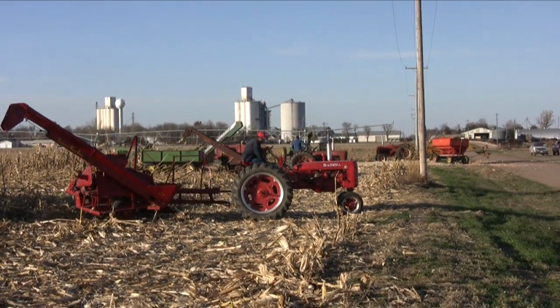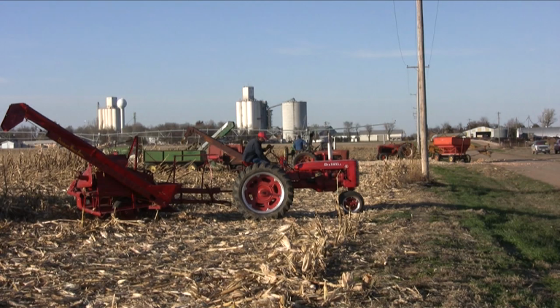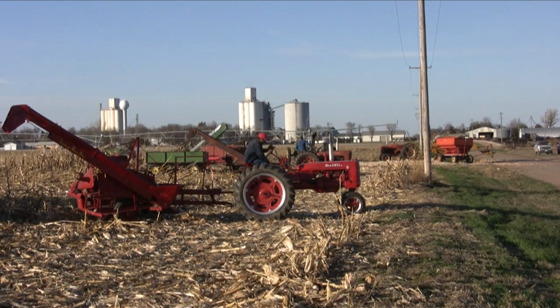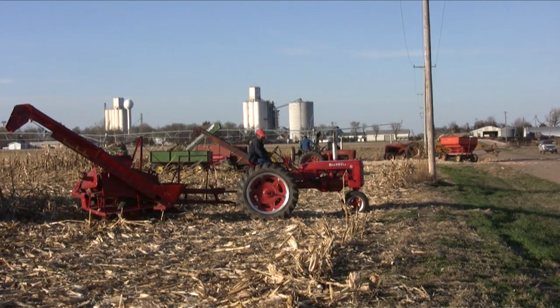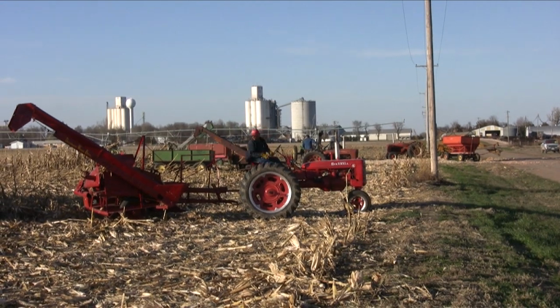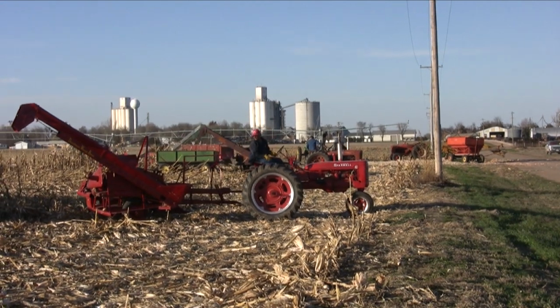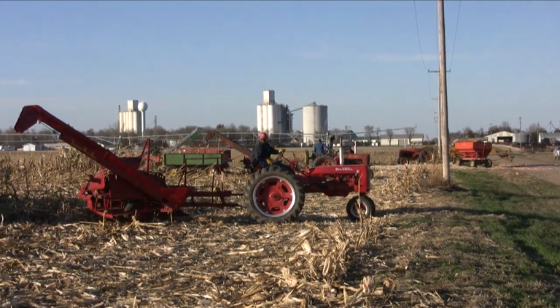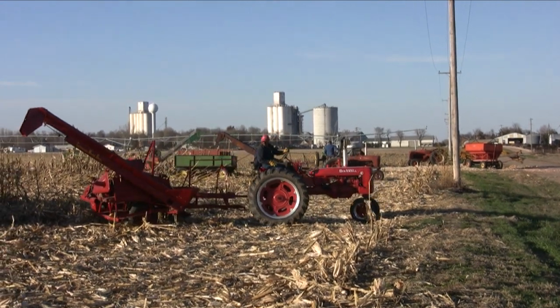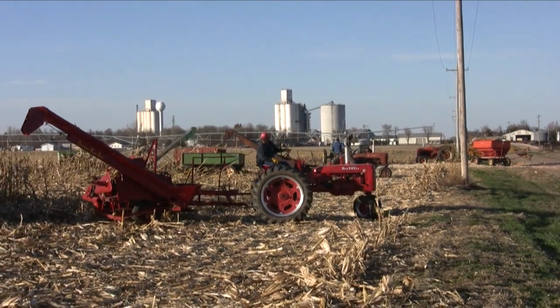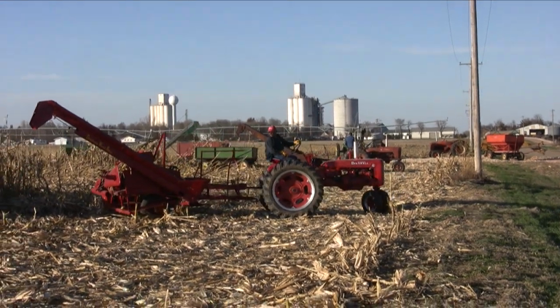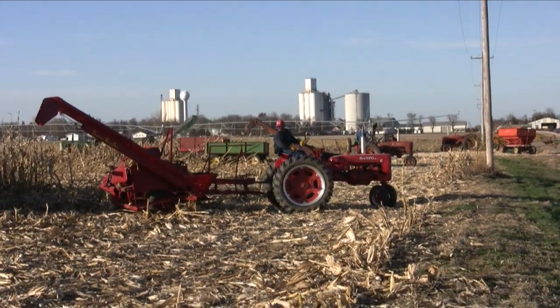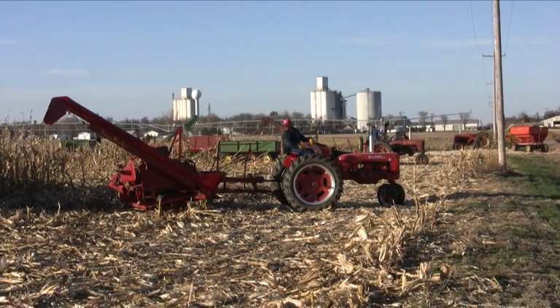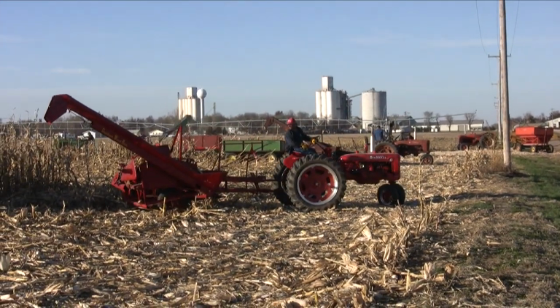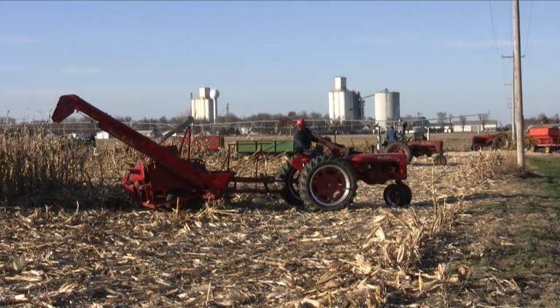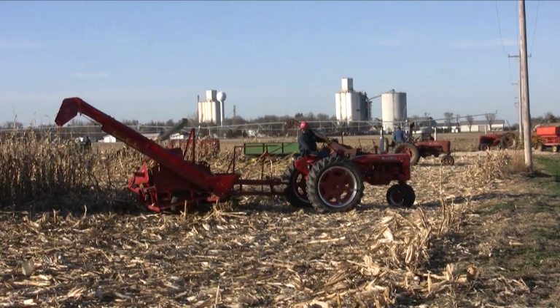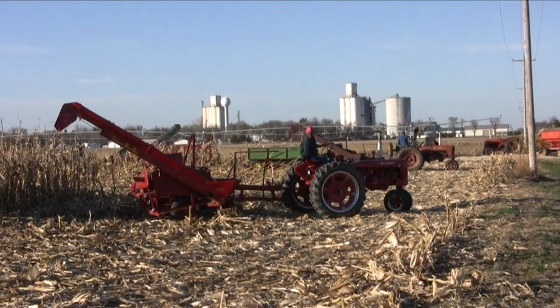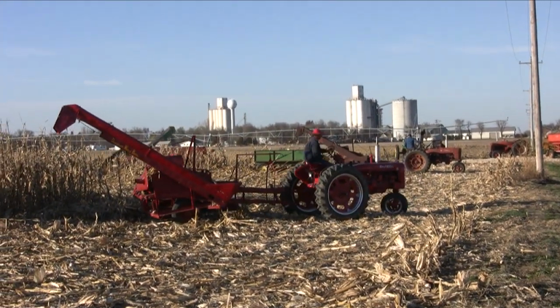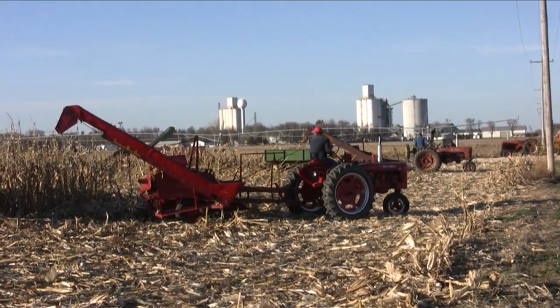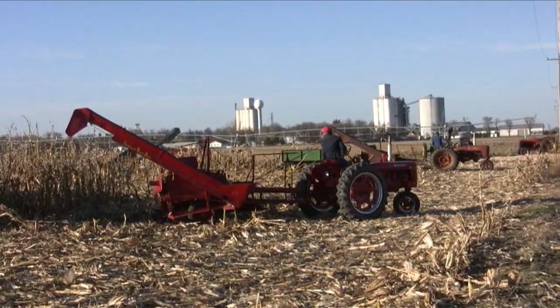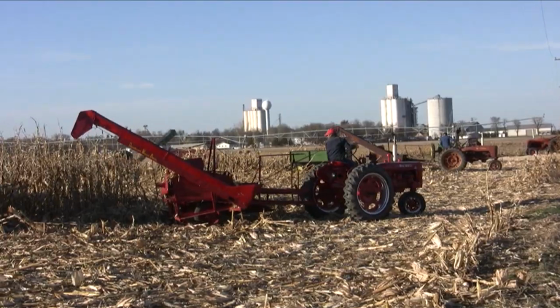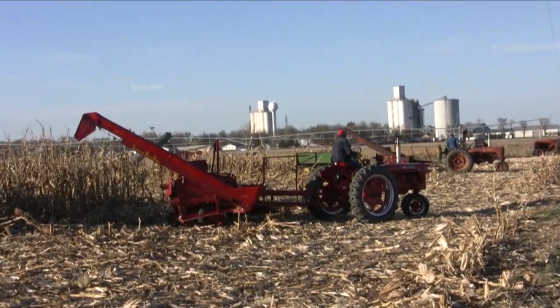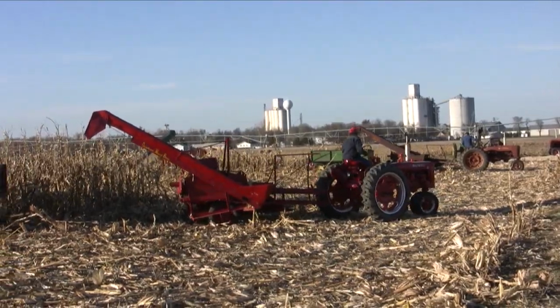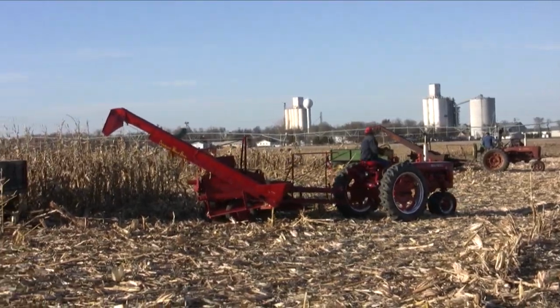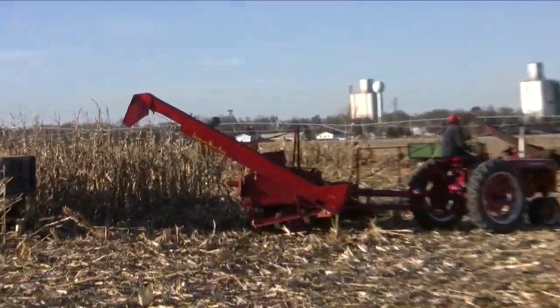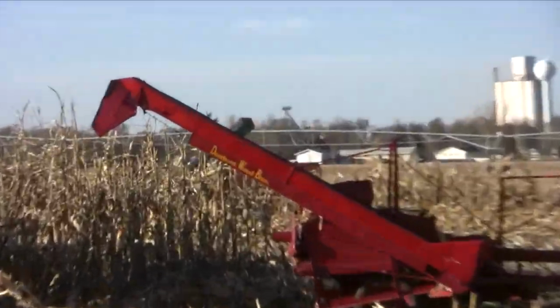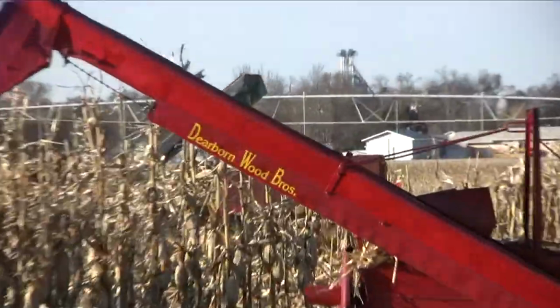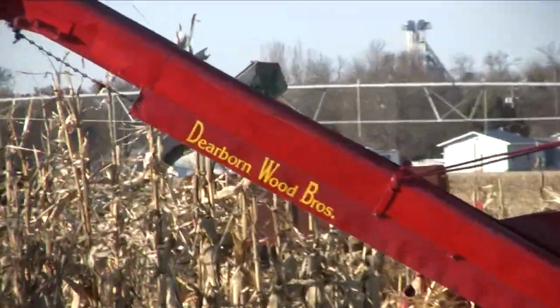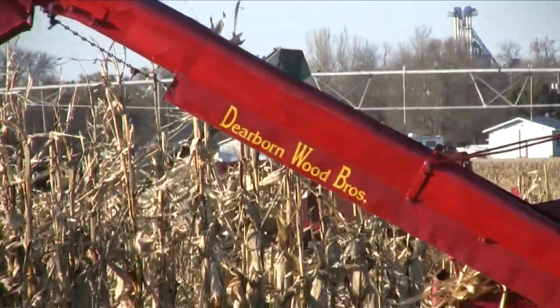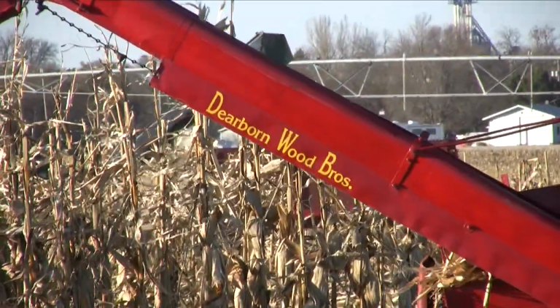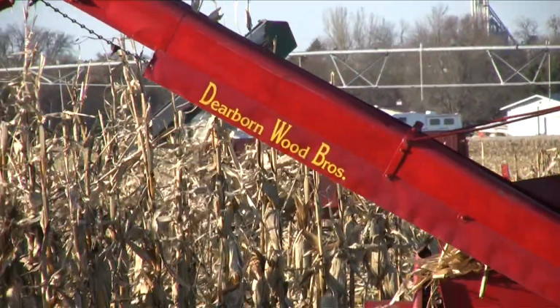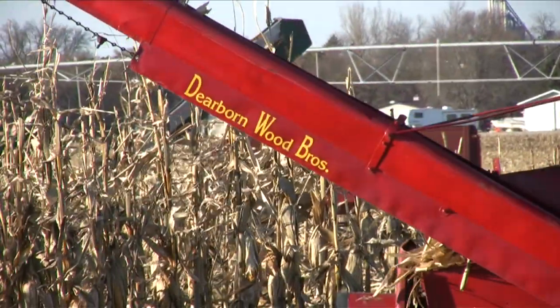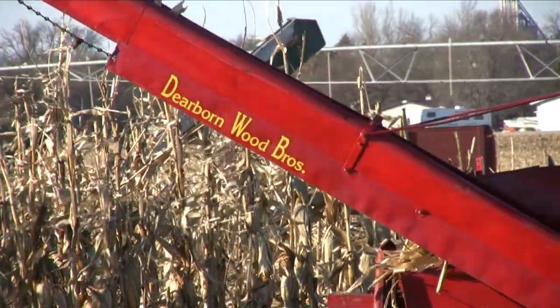With the town of Loomis in the background, my wife and I watched the harvest for the better part of the afternoon. It was pretty impressive how quickly they harvested this field.